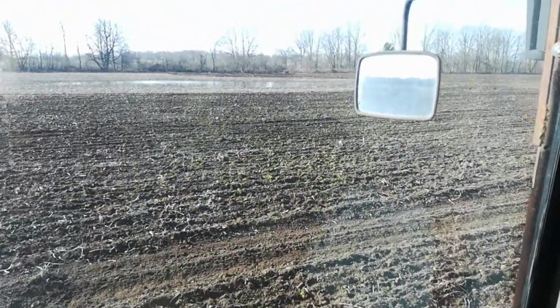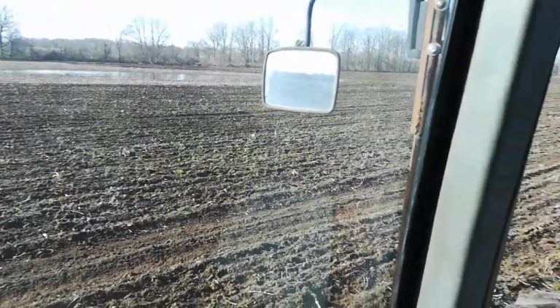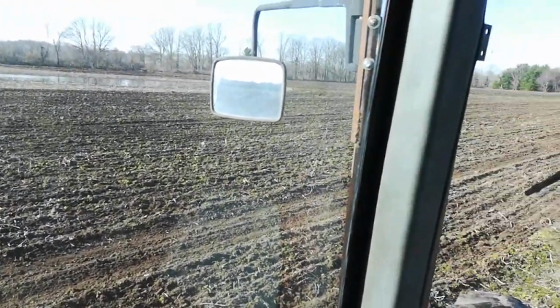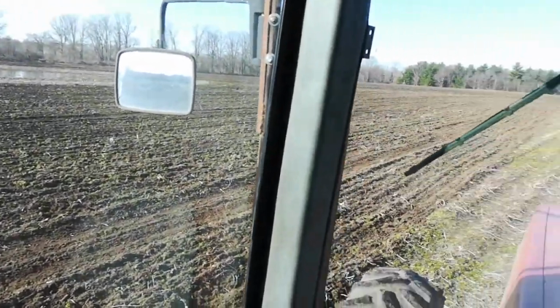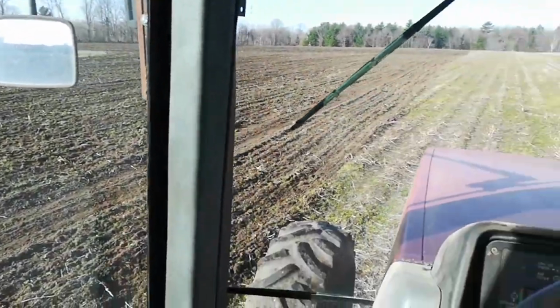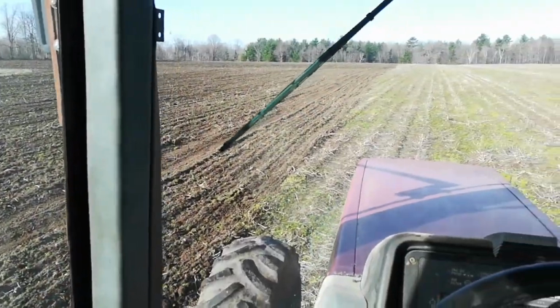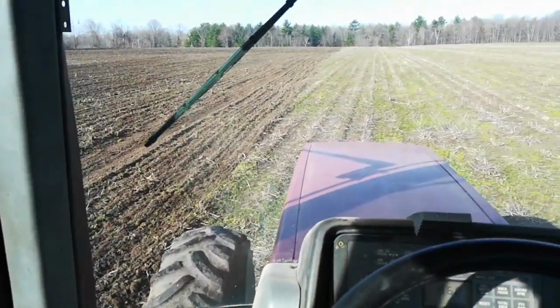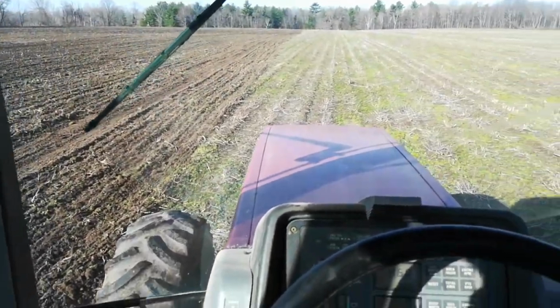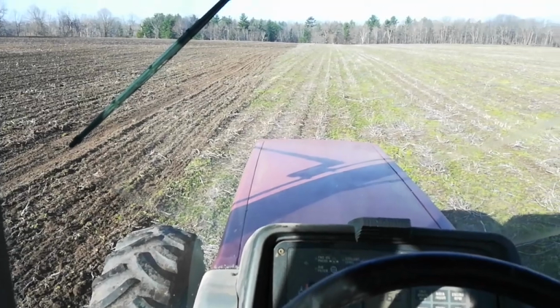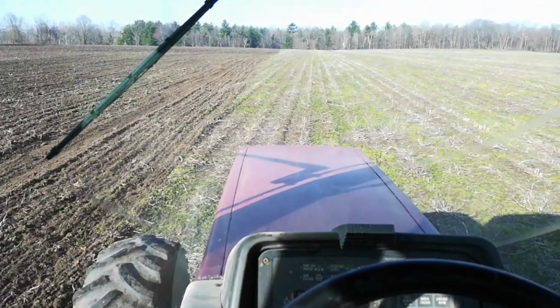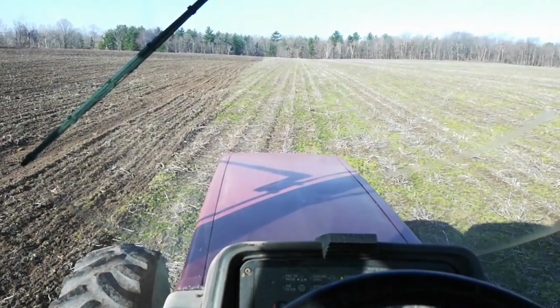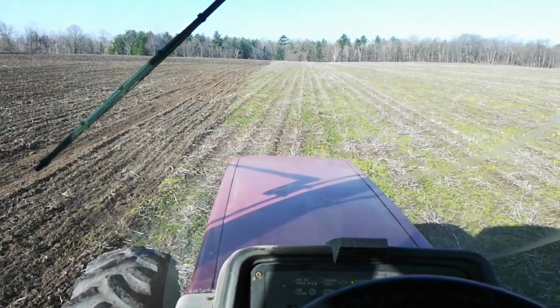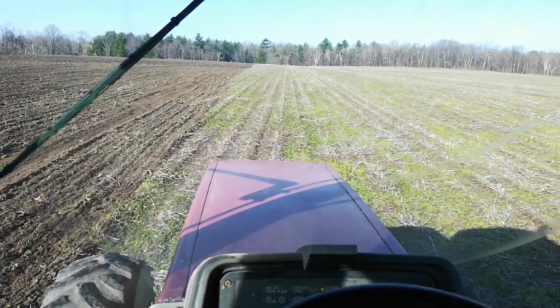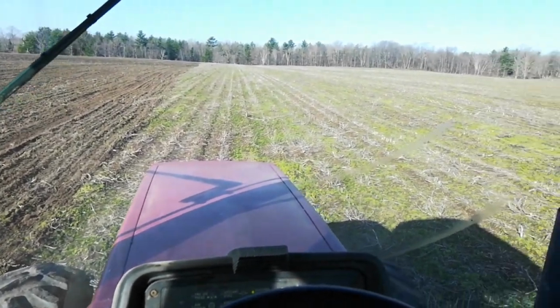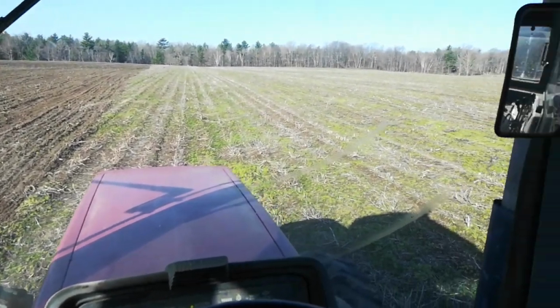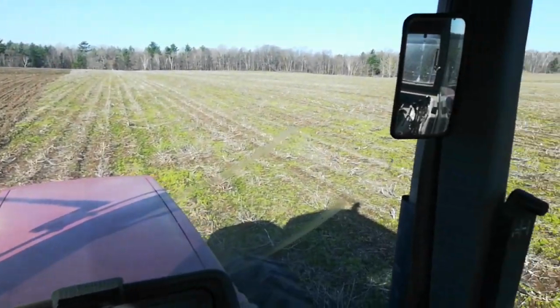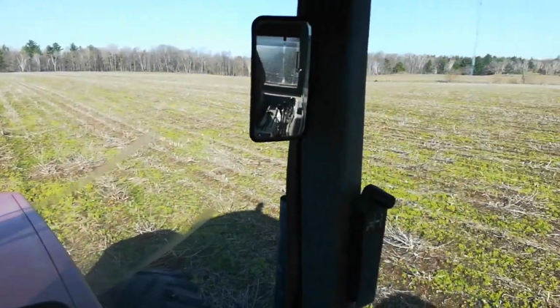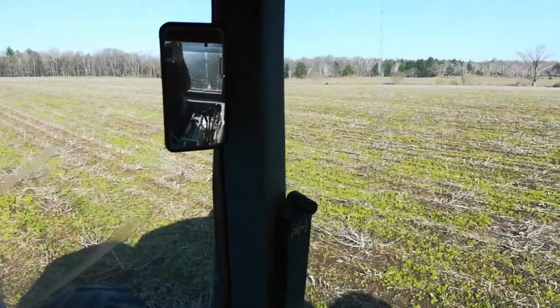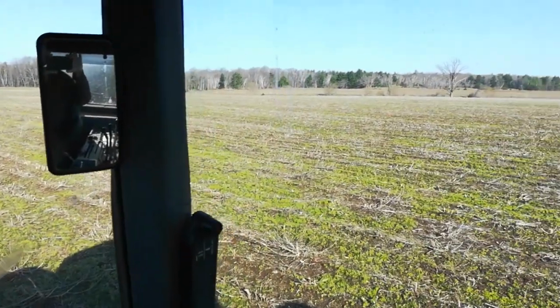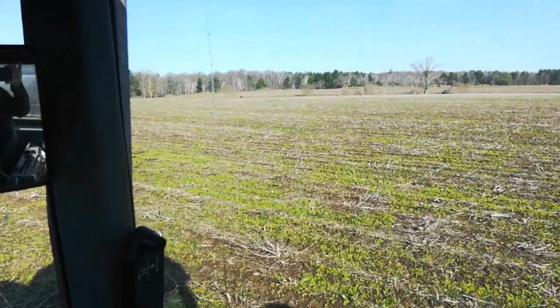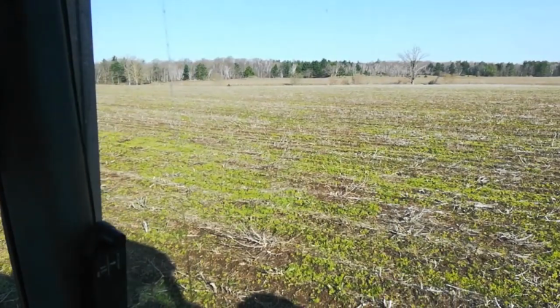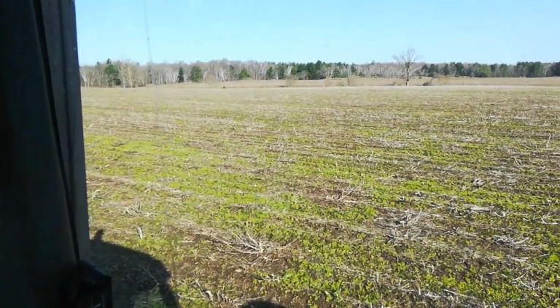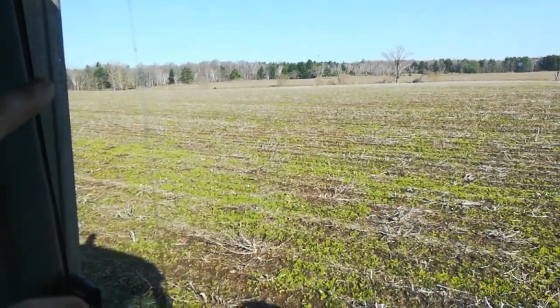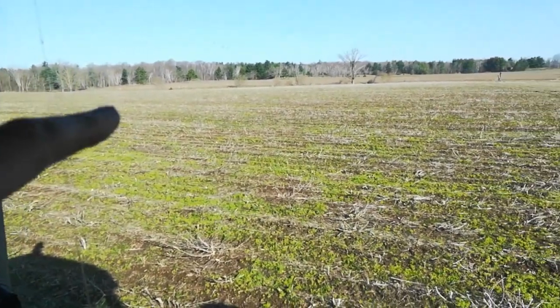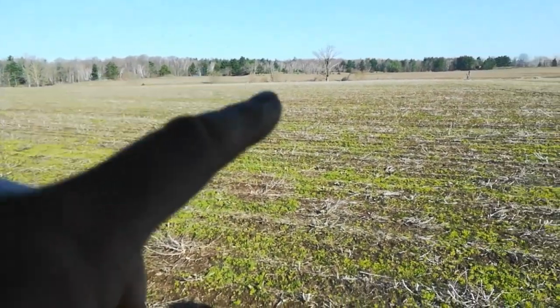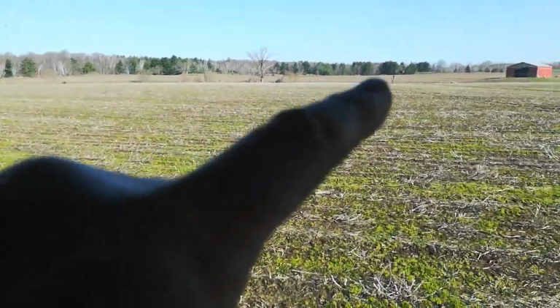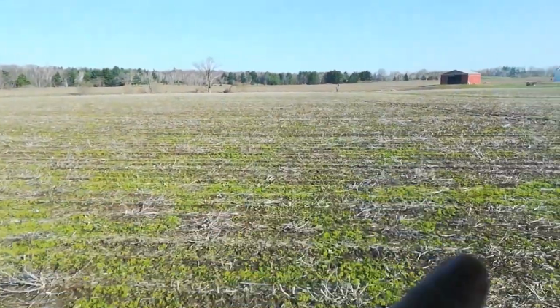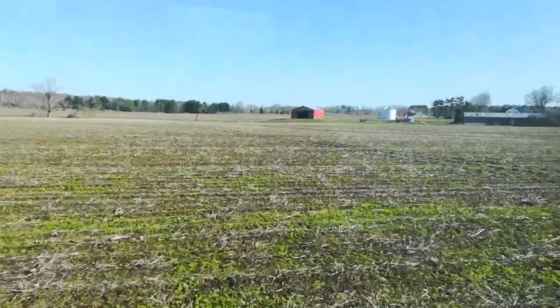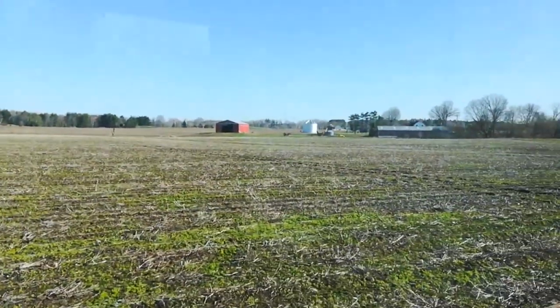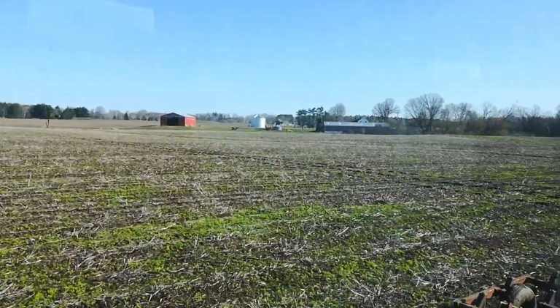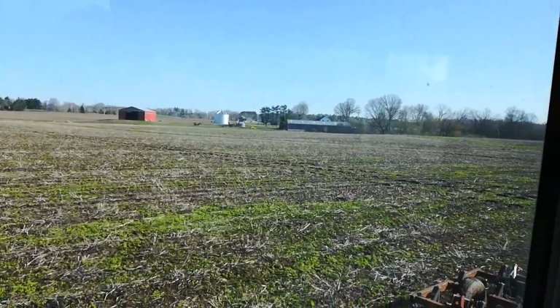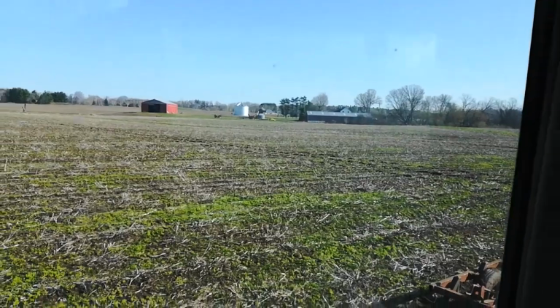I'm going to shoot a video here showing how wet it is south of the creek here on 13th Street. The creek is over here, and here's the house and the shed.